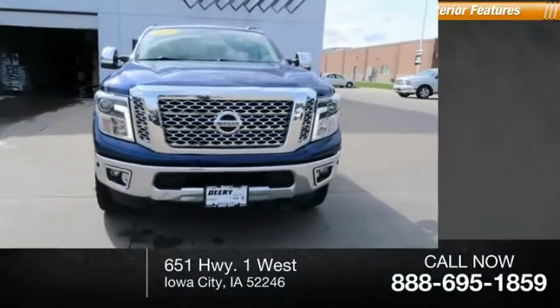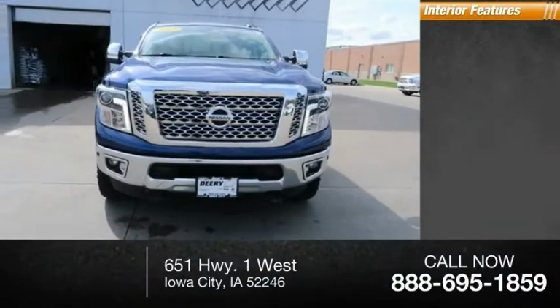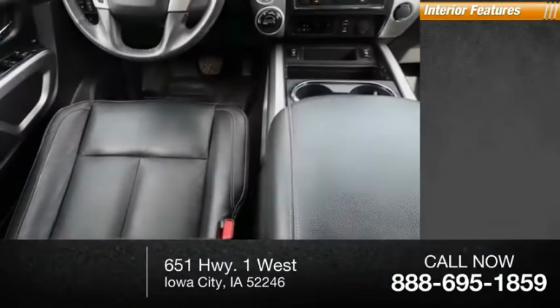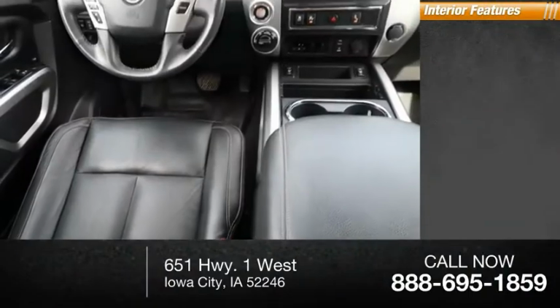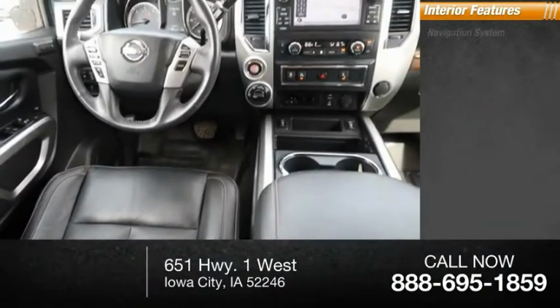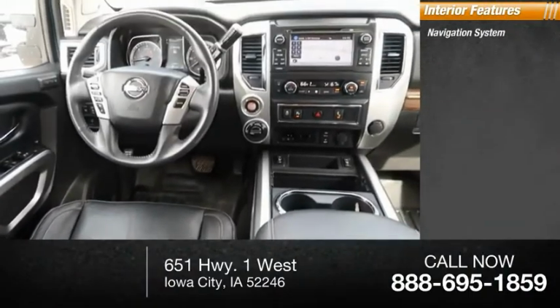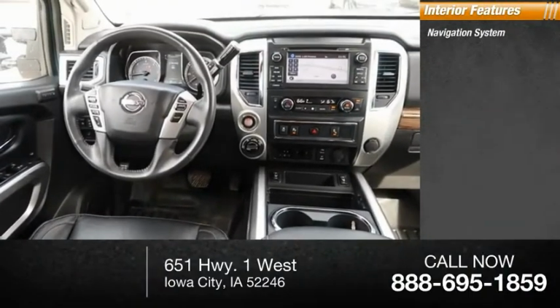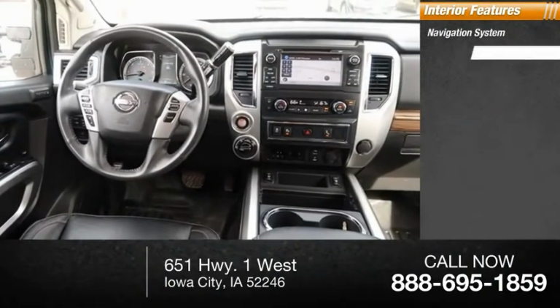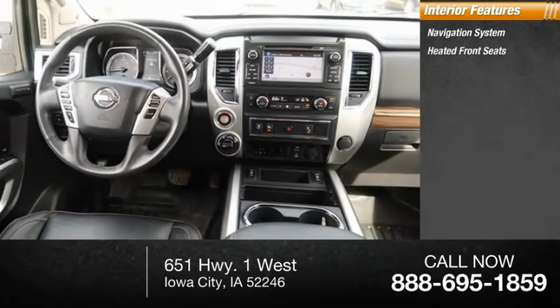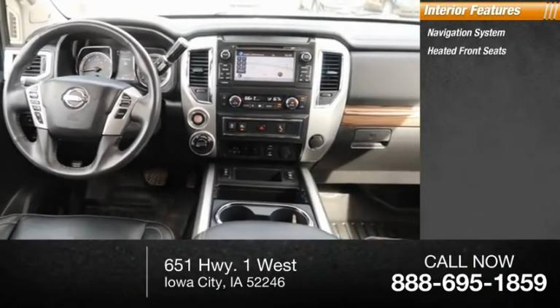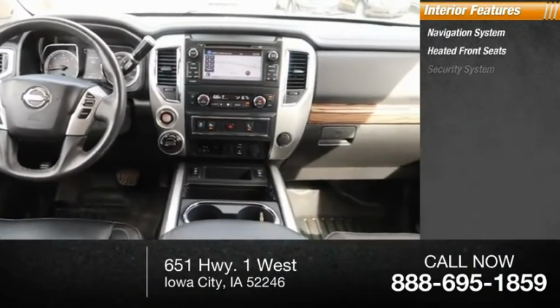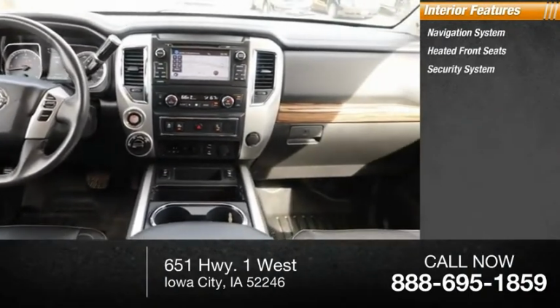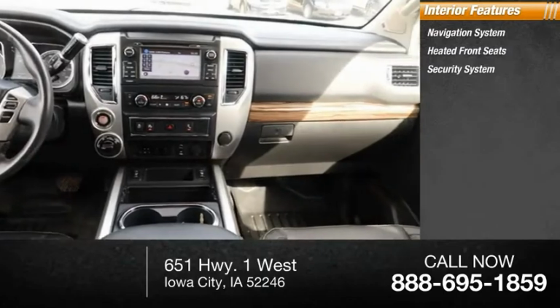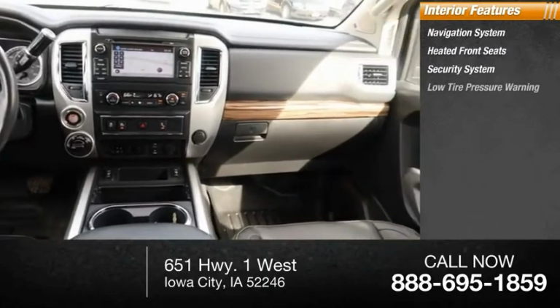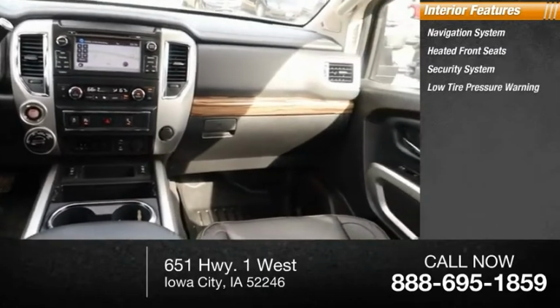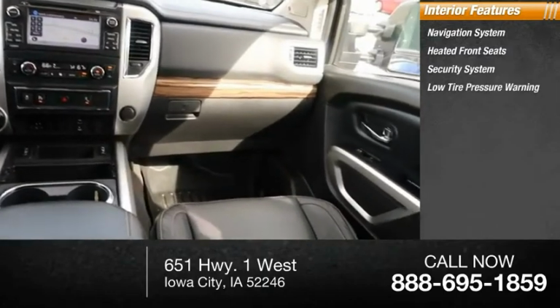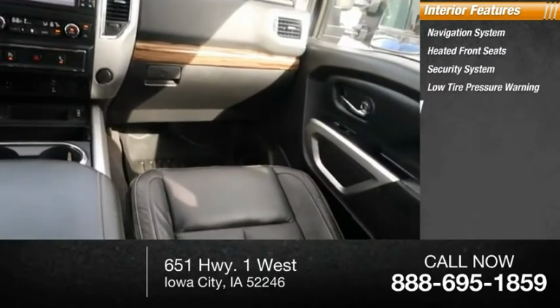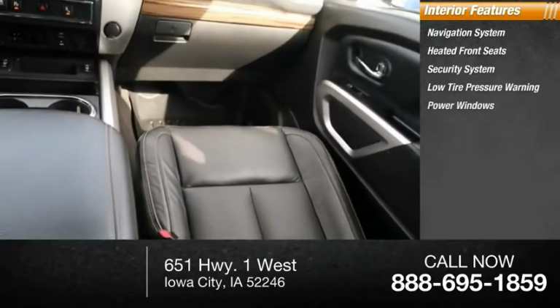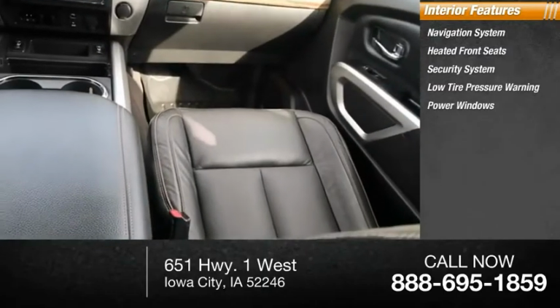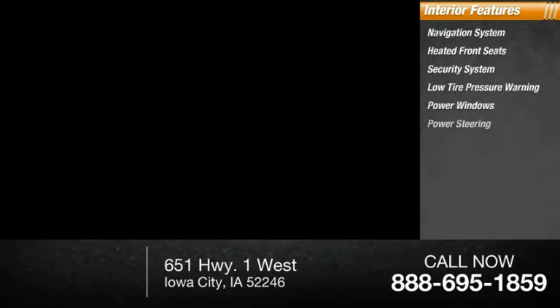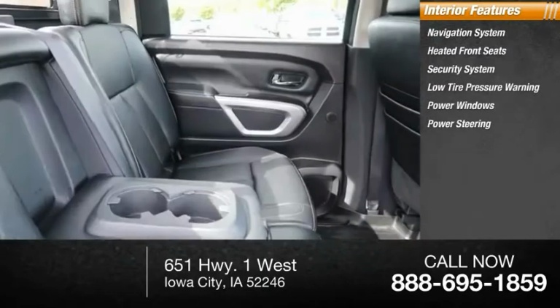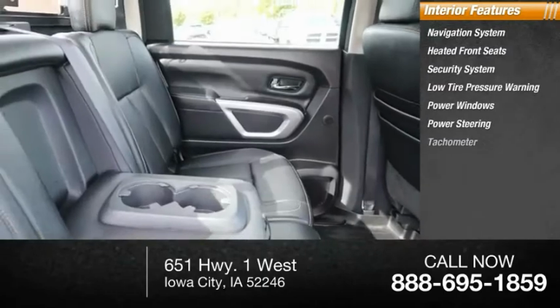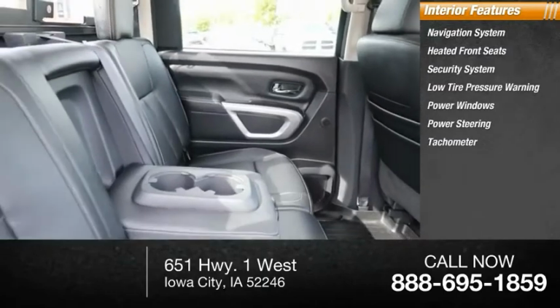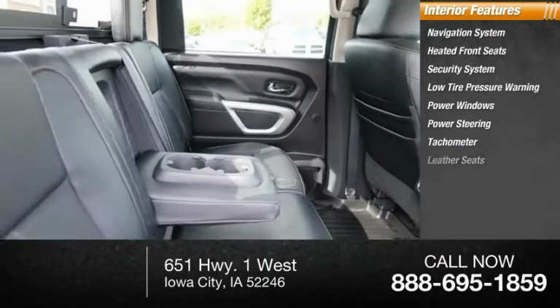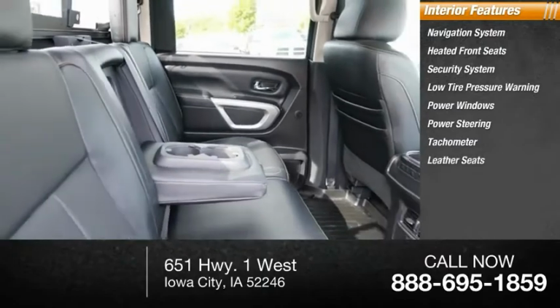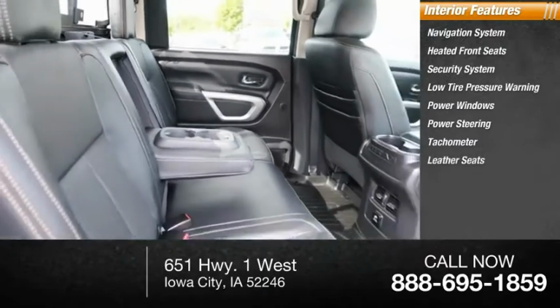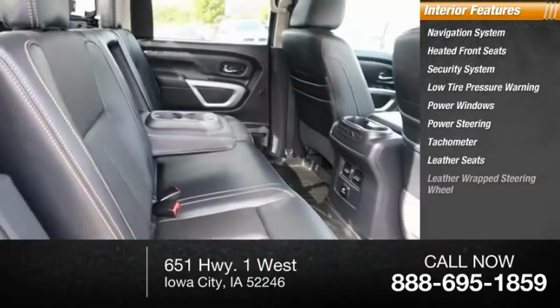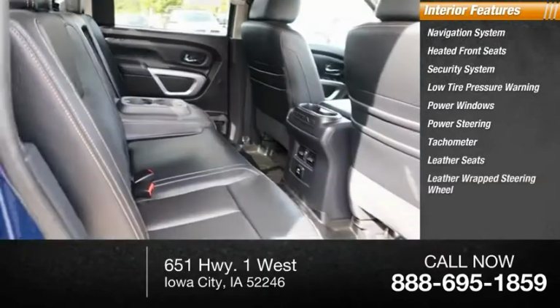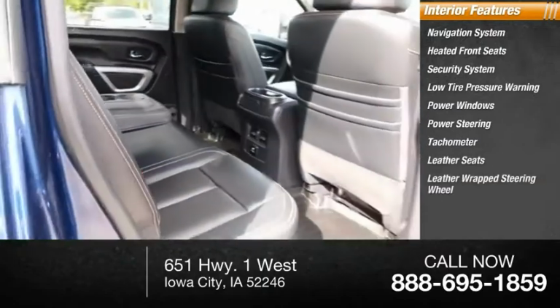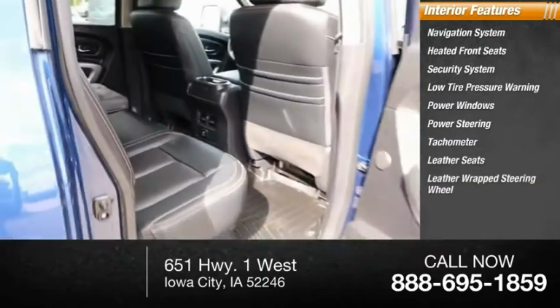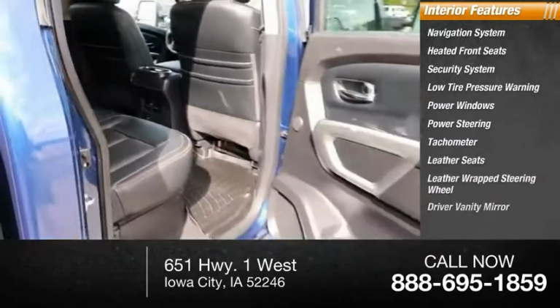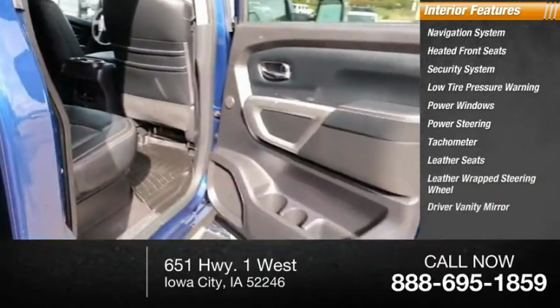Inside you'll find a navigation system, heated front seats, security system, low tire pressure warning, power windows, power steering, tachometer, leather seats, leather wrapped steering wheel, and driver vanity mirror.